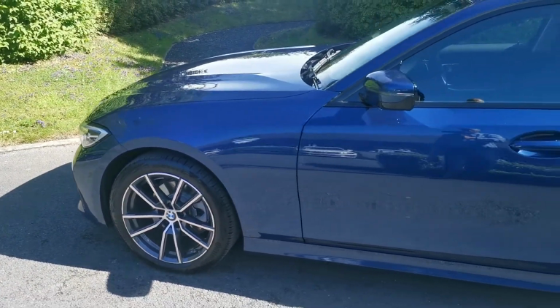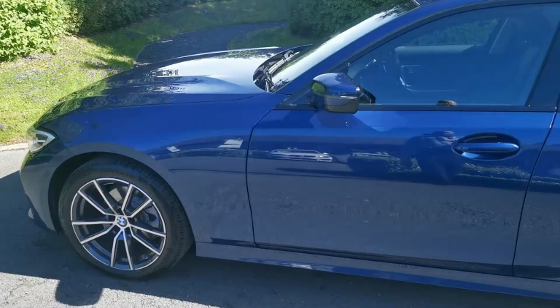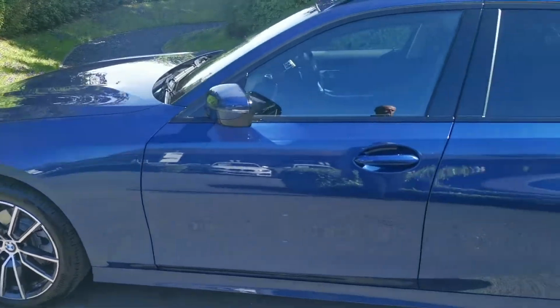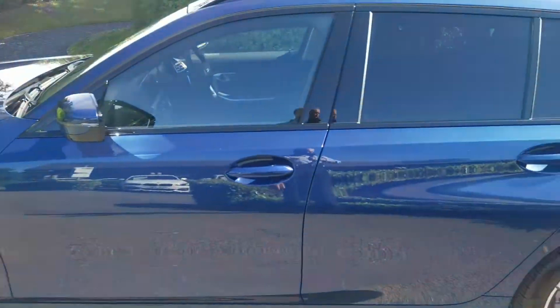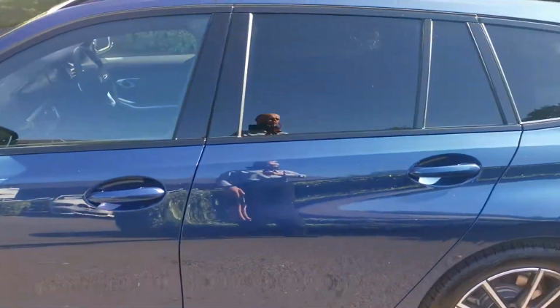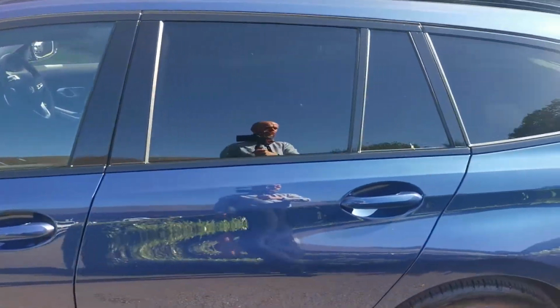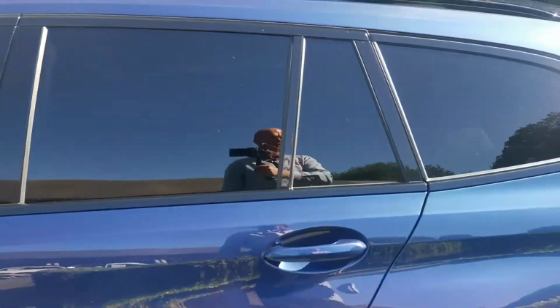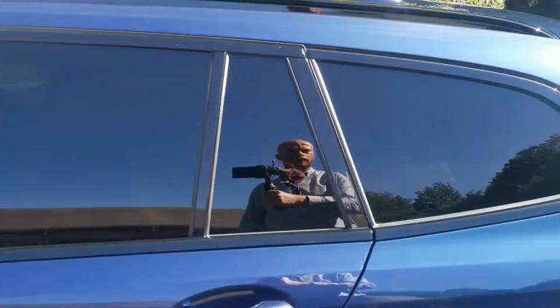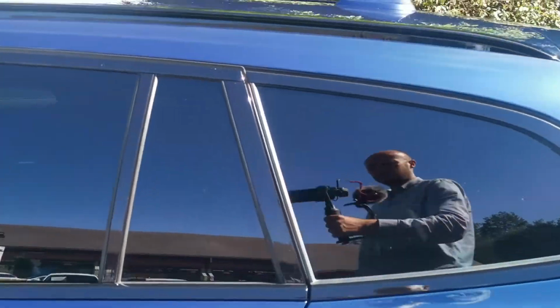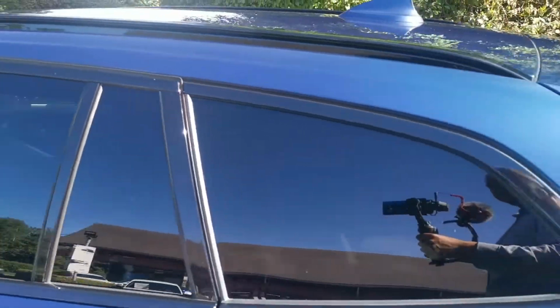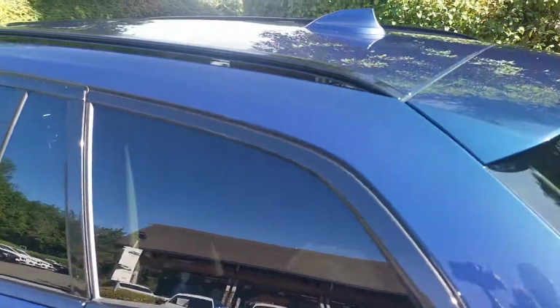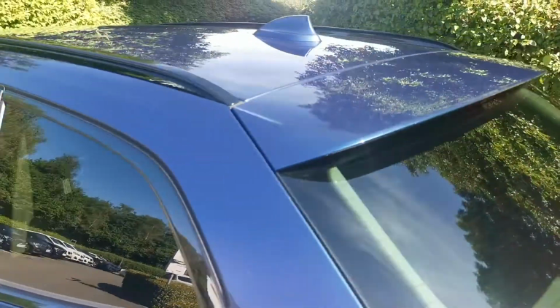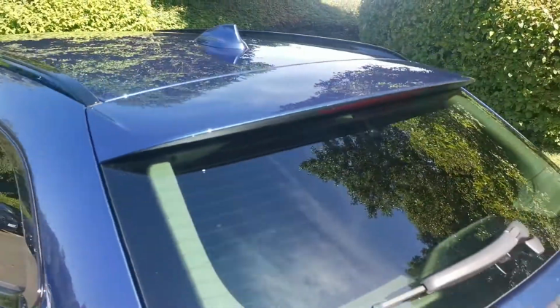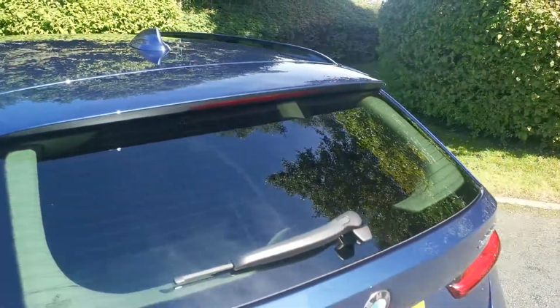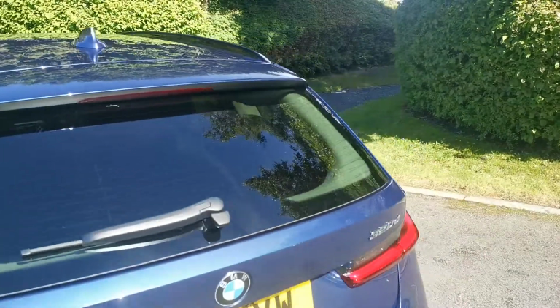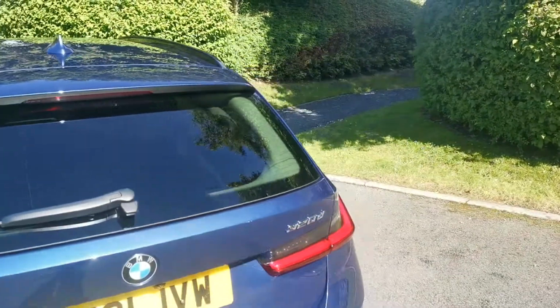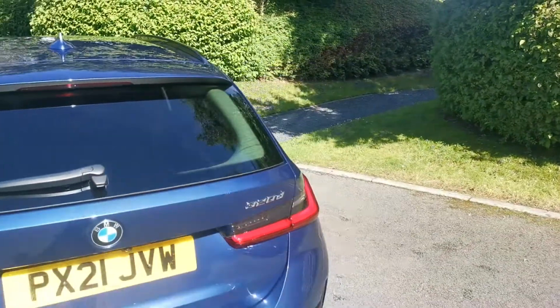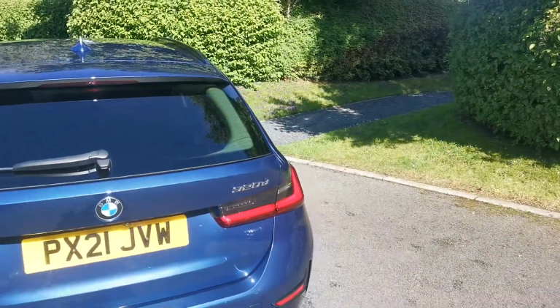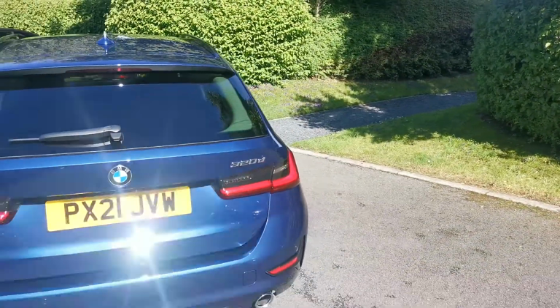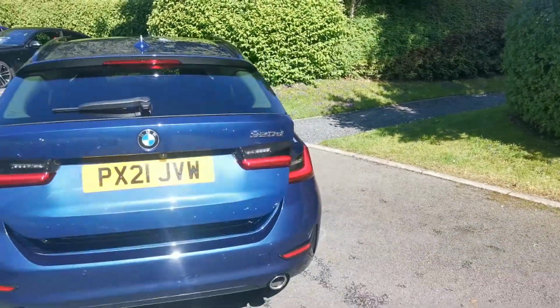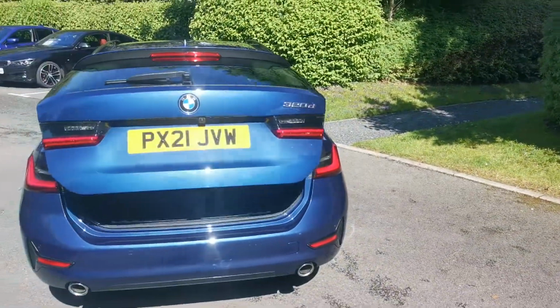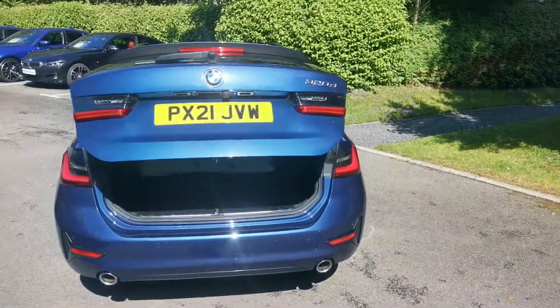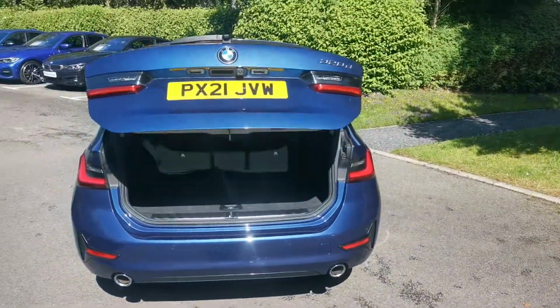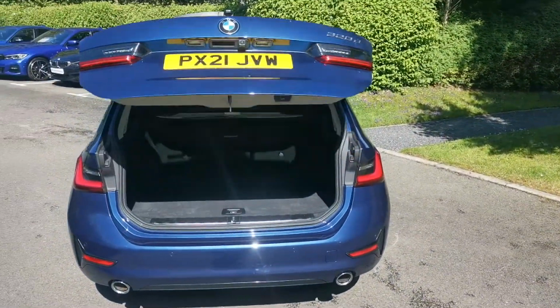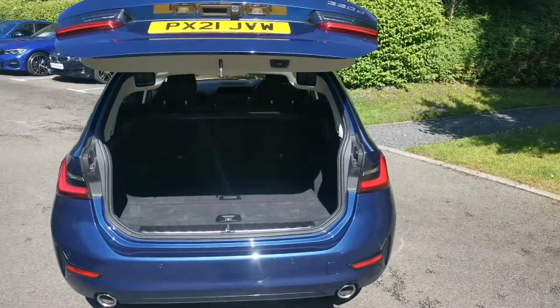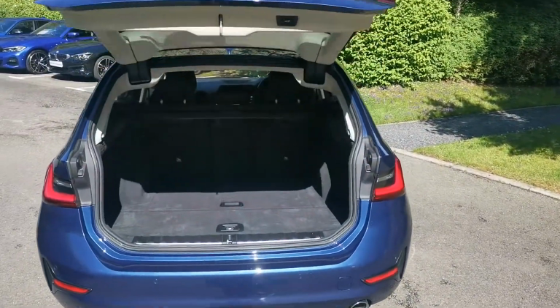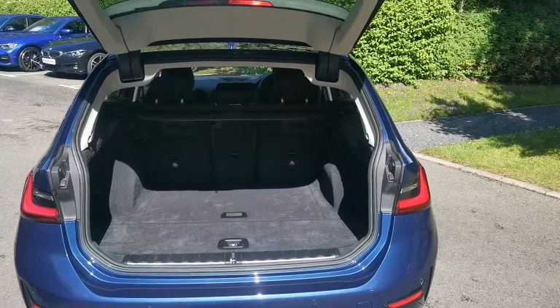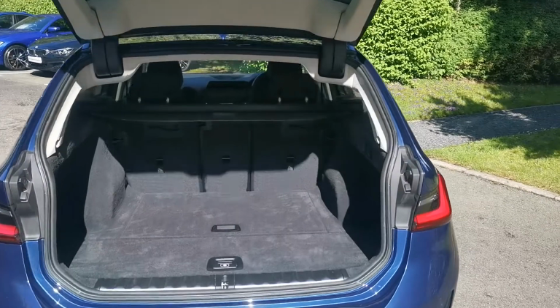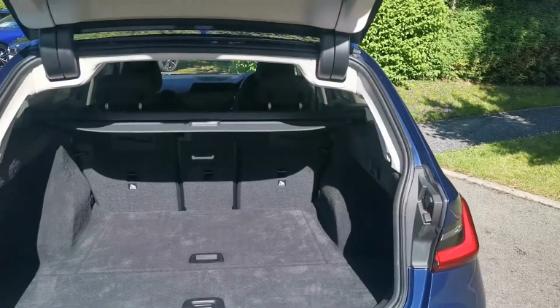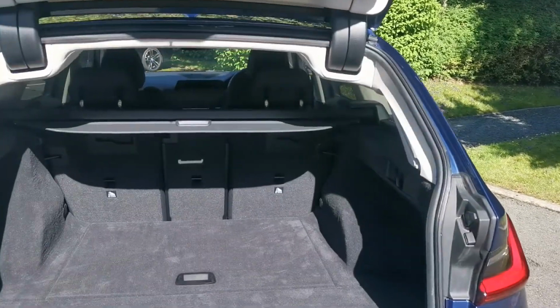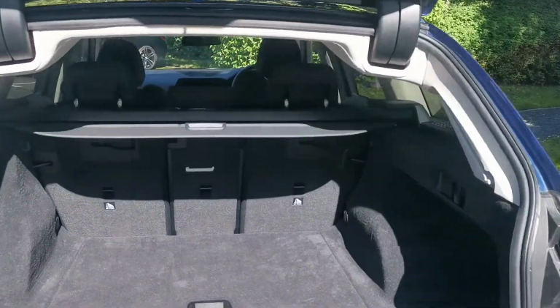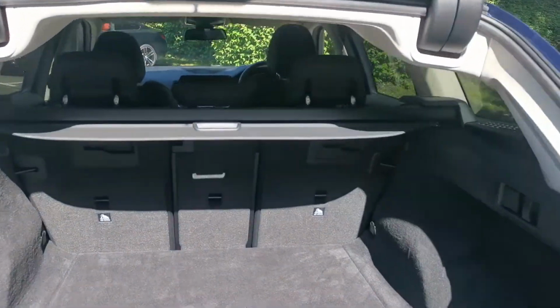This vehicle also benefits from rear sun protection glass, and the 3 Series Touring has a powered tailgate as standard, operable by the key as demonstrated. In the boot we have split folding seats — 40-20-40.